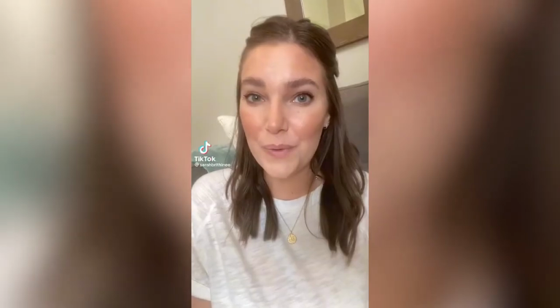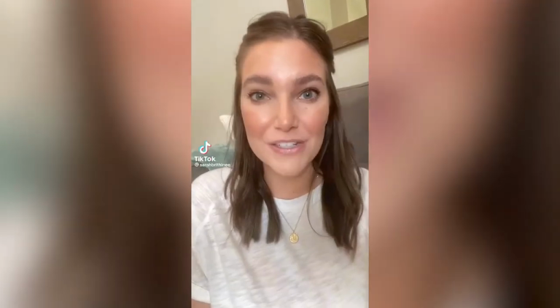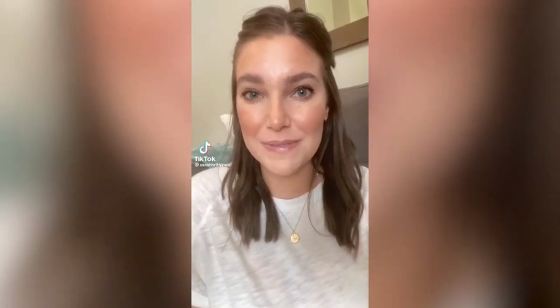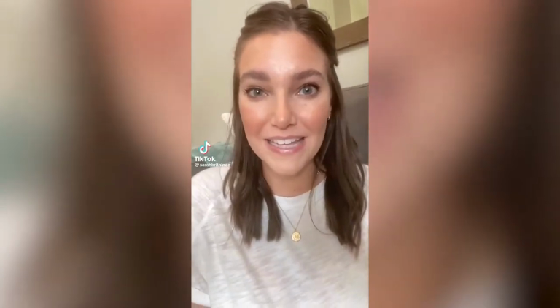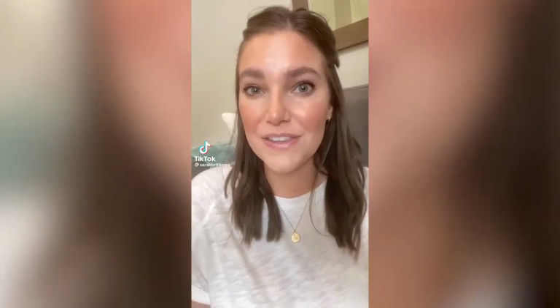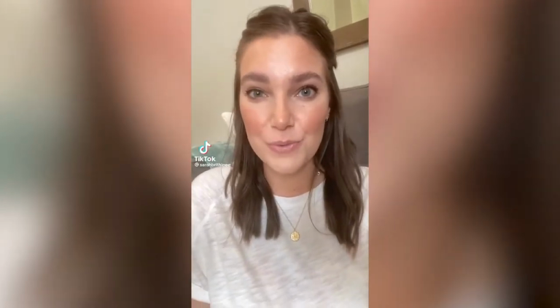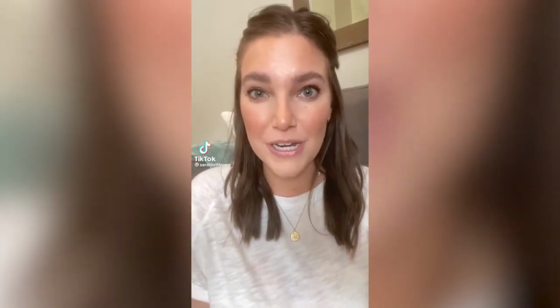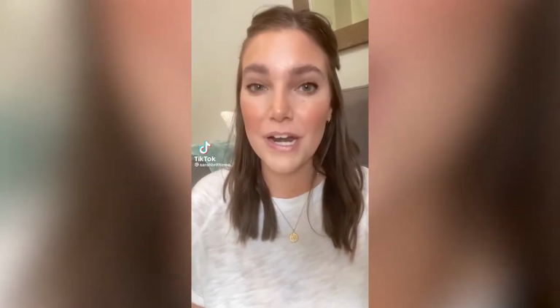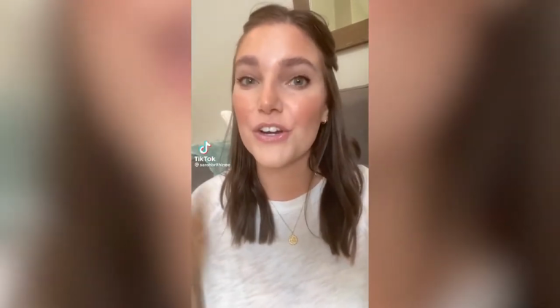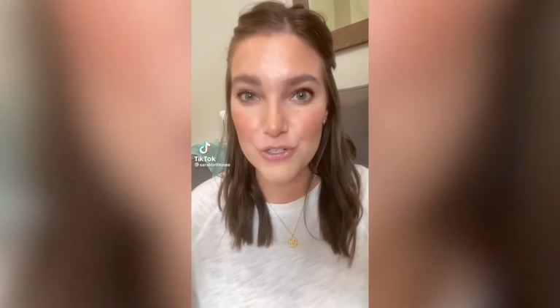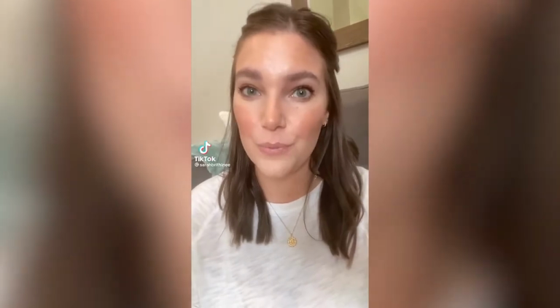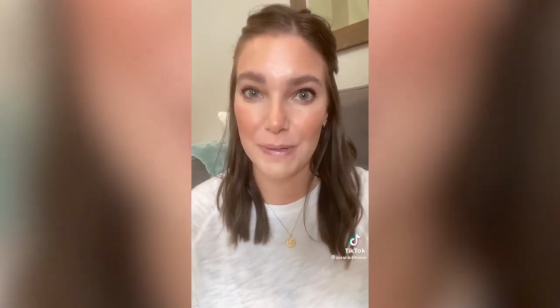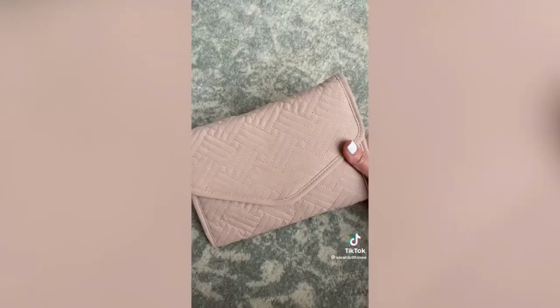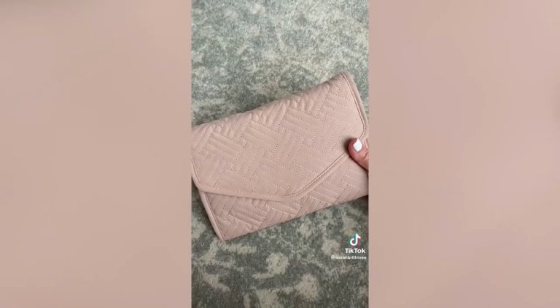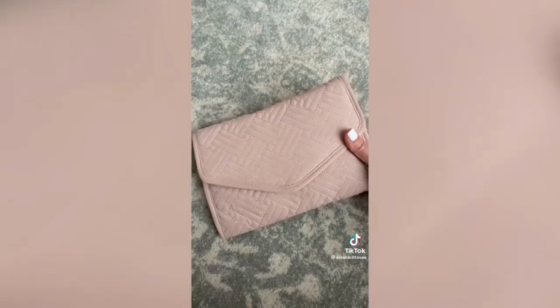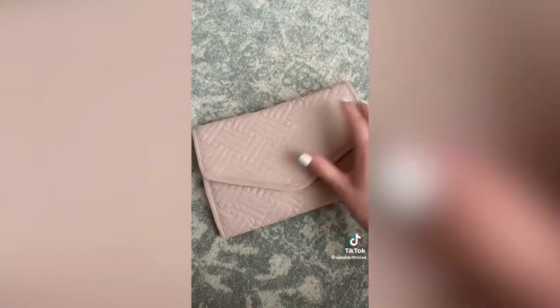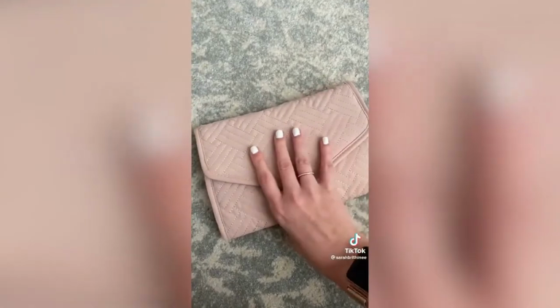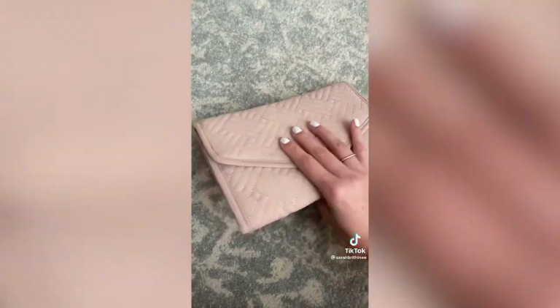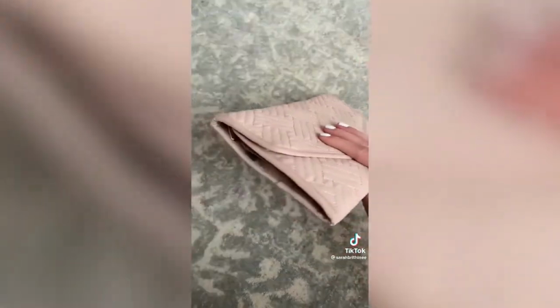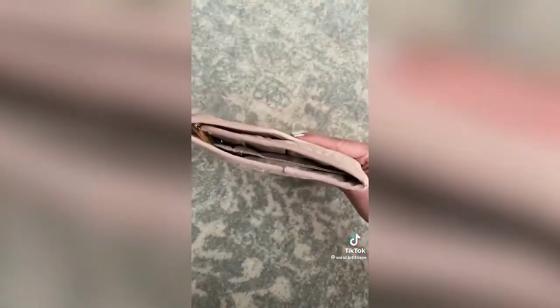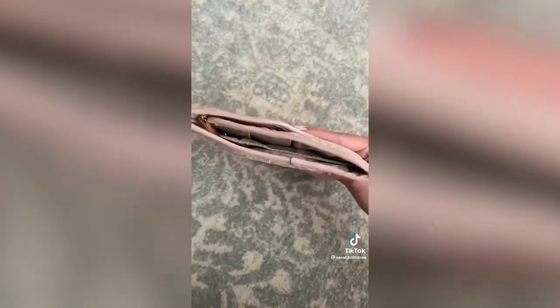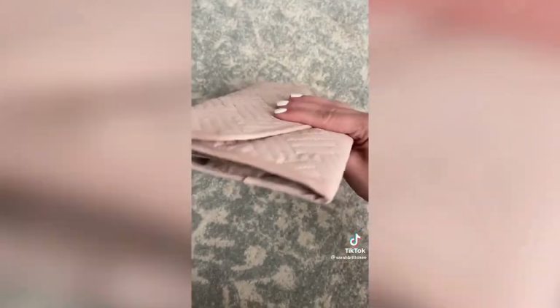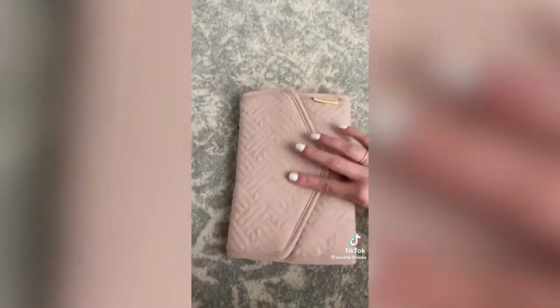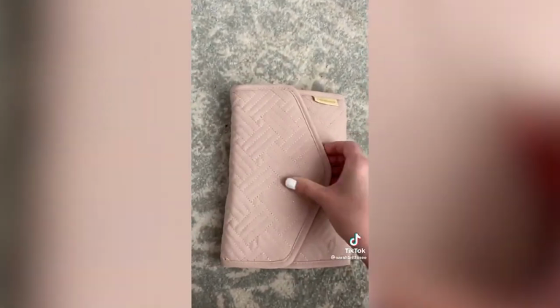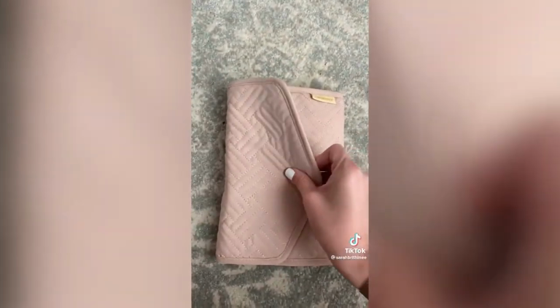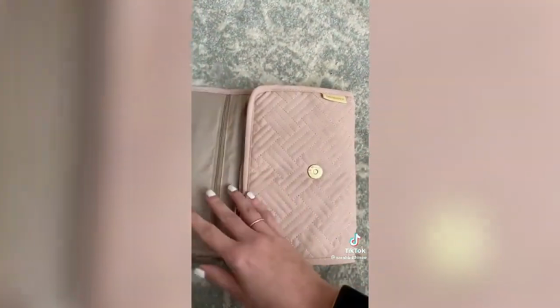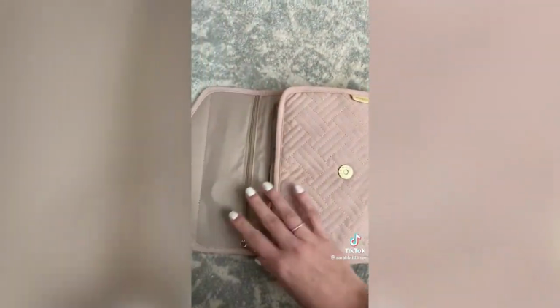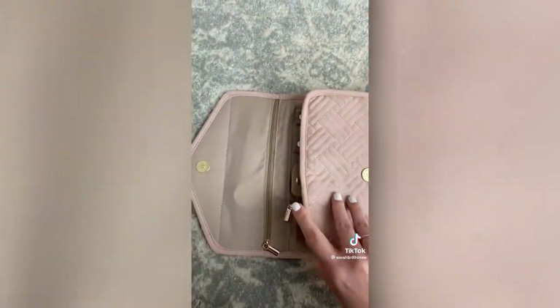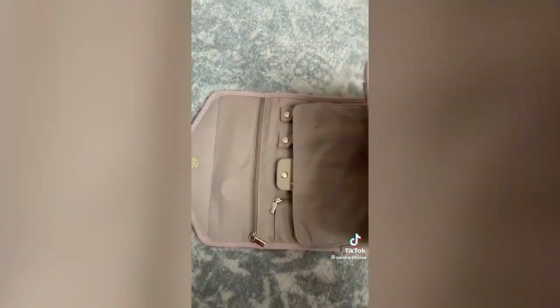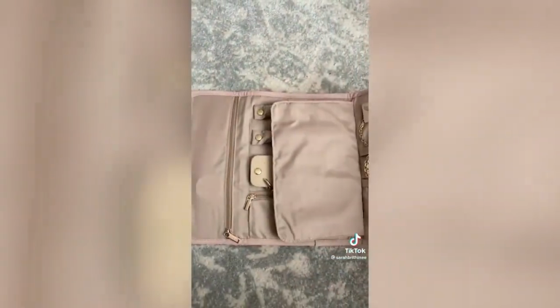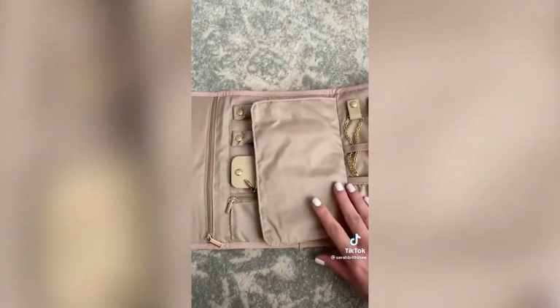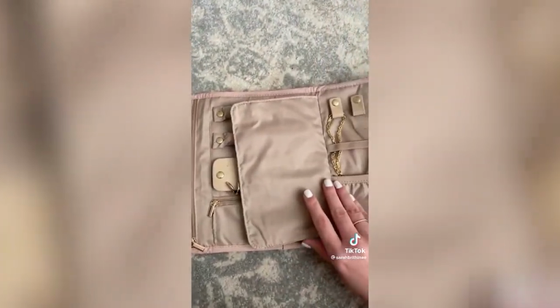Welcome back to the Amazon A-List, the series where I share Amazon products that are actually worth your money. I've had this jewelry organizer for three years and it's still in perfect condition — it holds so much. I love jewelry more than most people and it certainly has more room than I'd ever need for a trip.